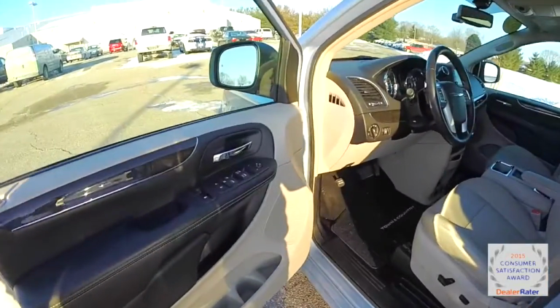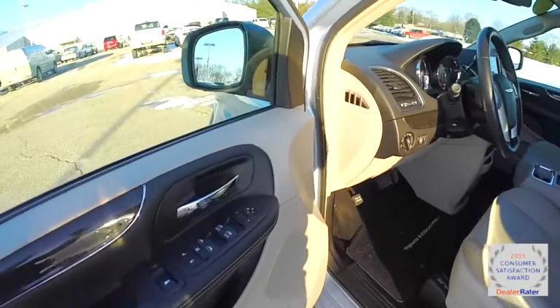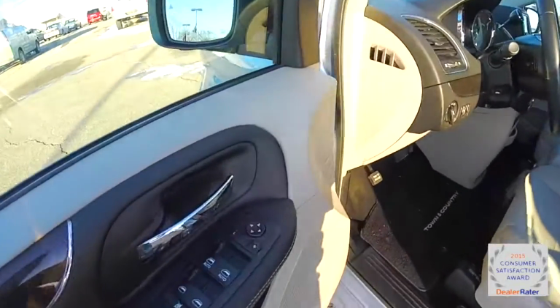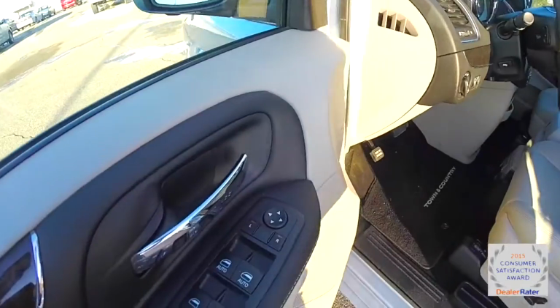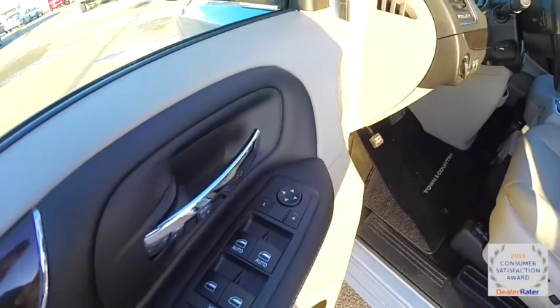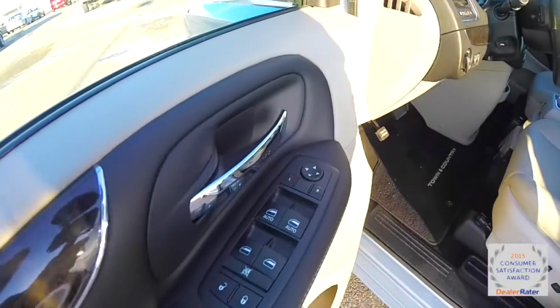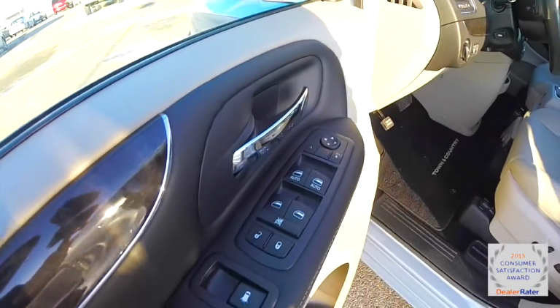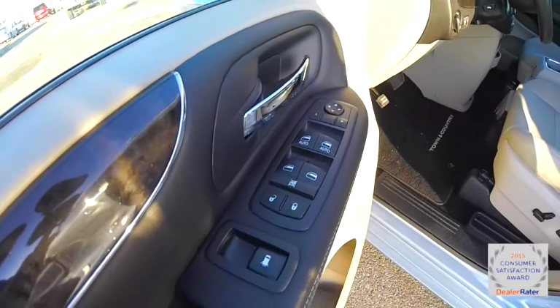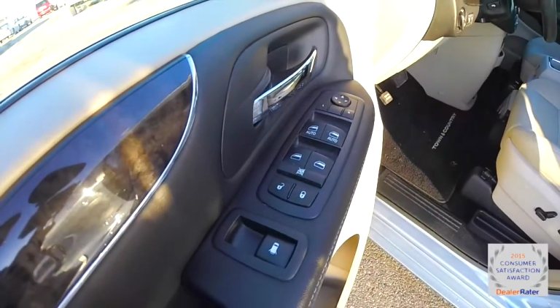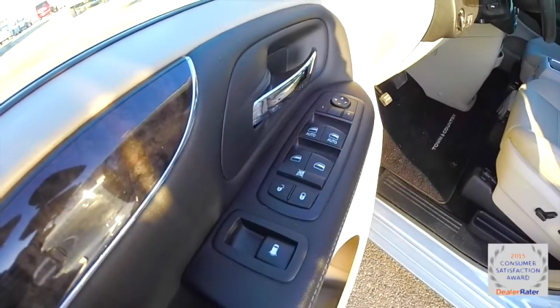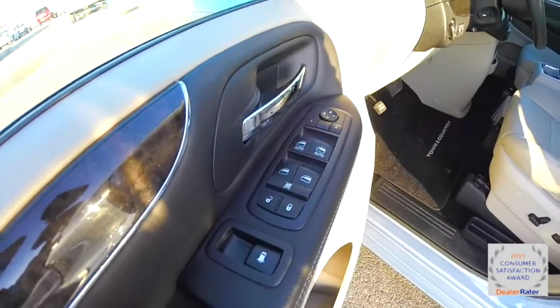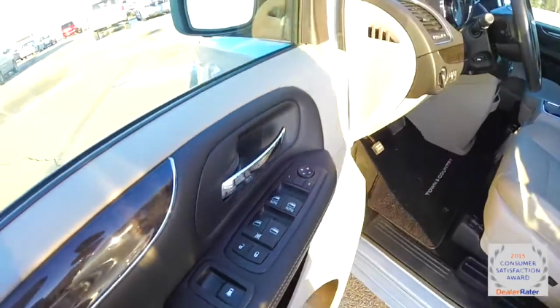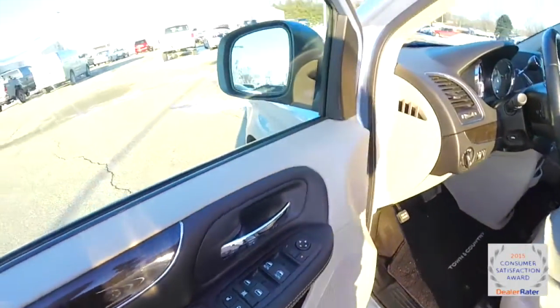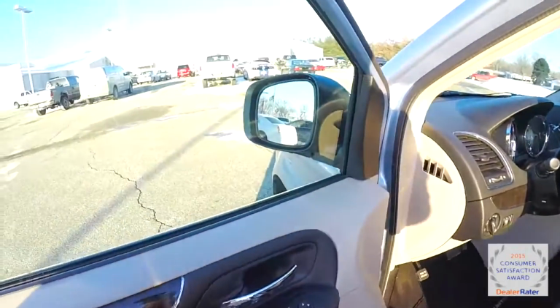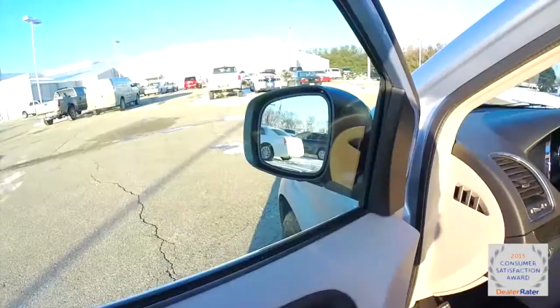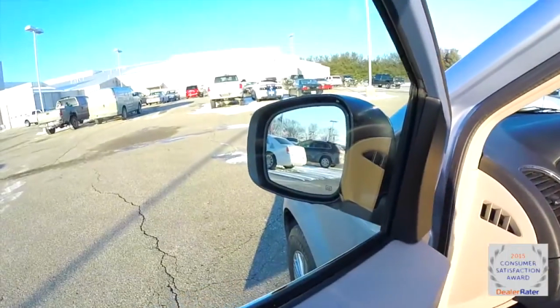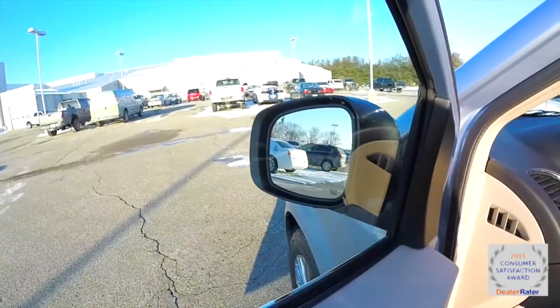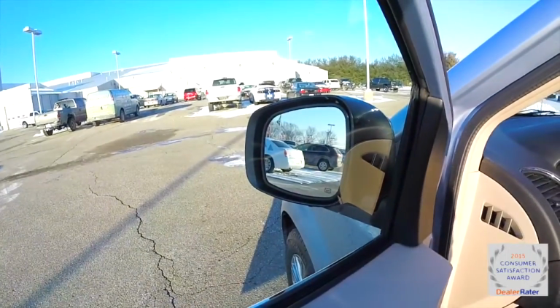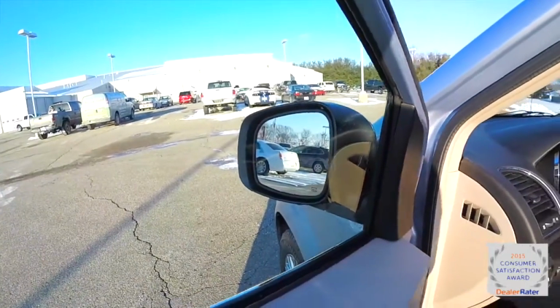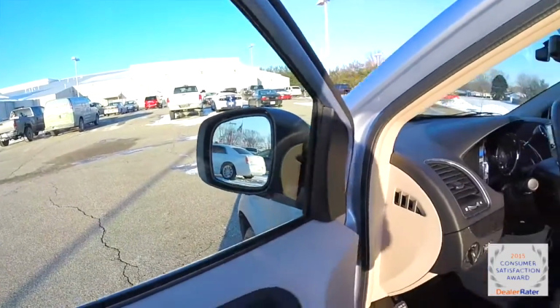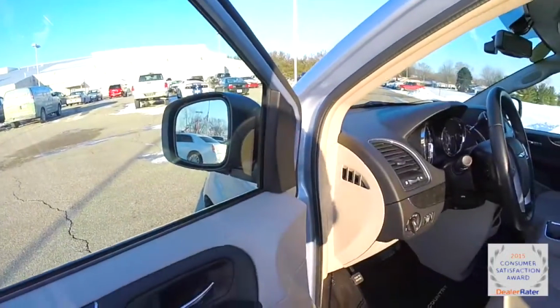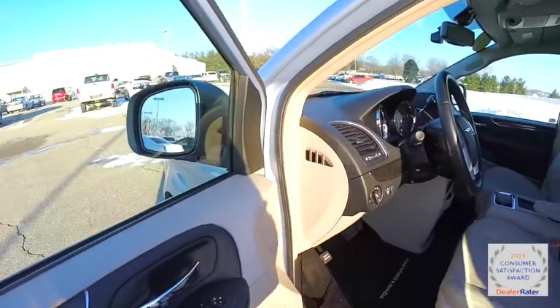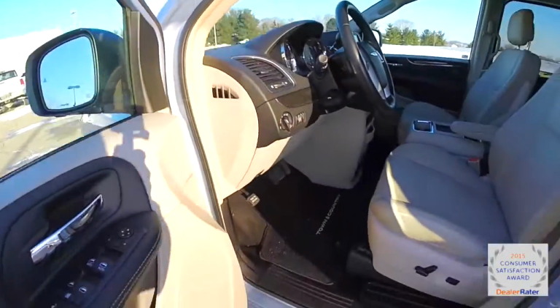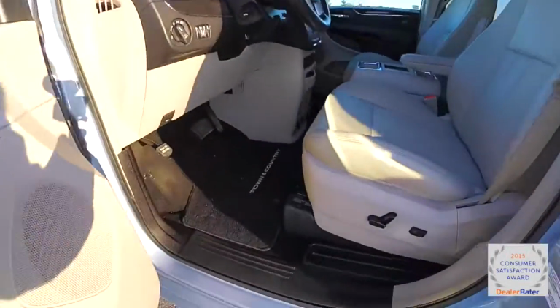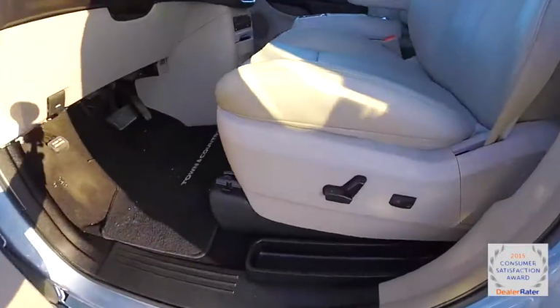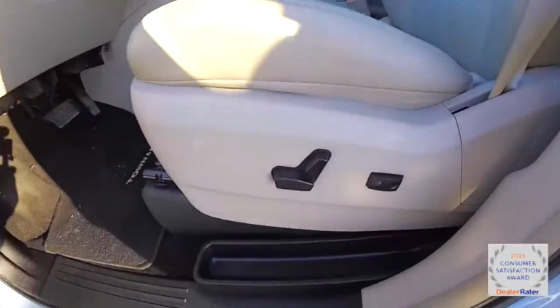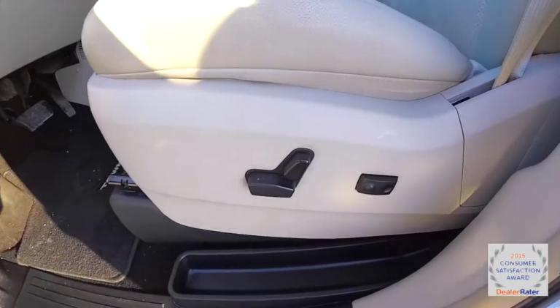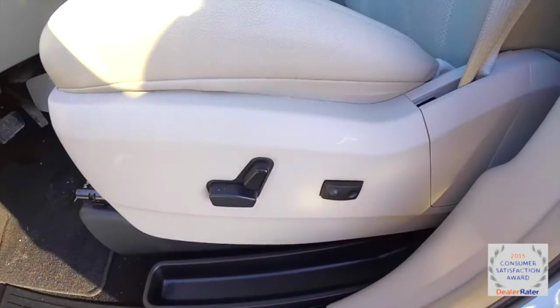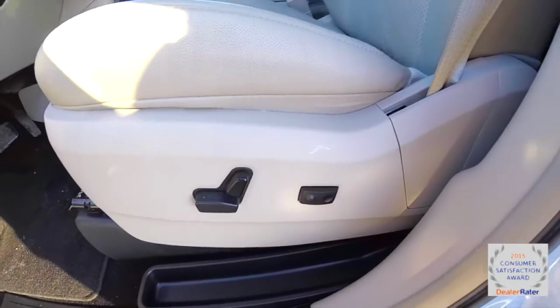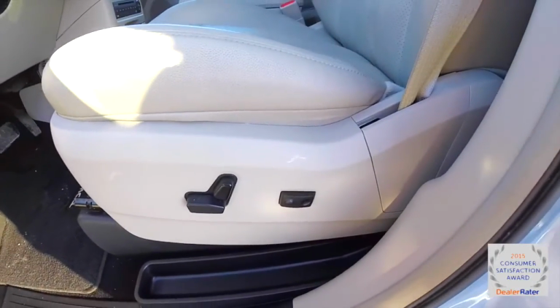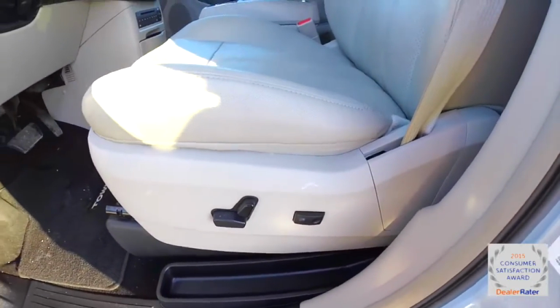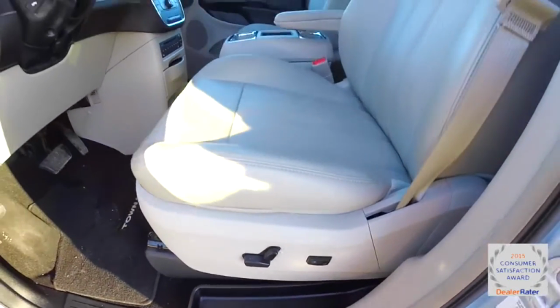Inside we have power heated mirrors, windows and door locks, also power windows. The mirrors also have the blind spot monitor icon and integrated signals.